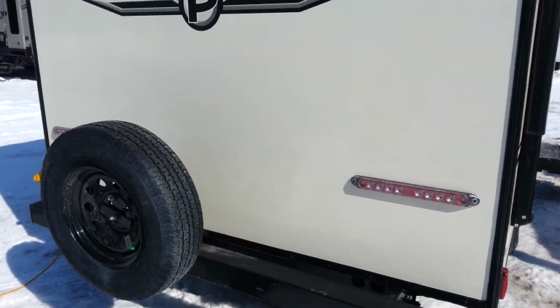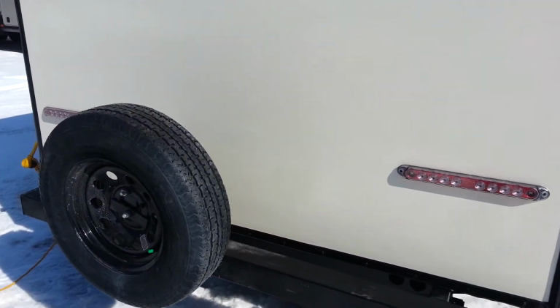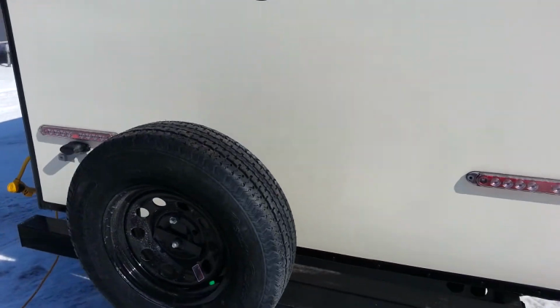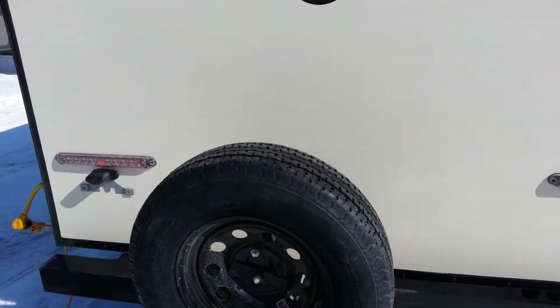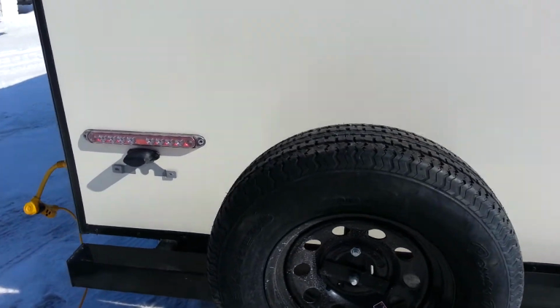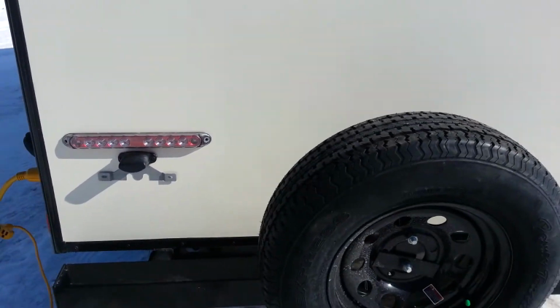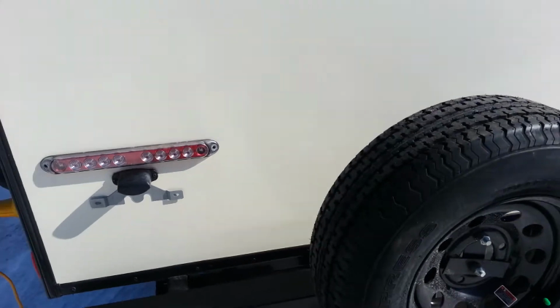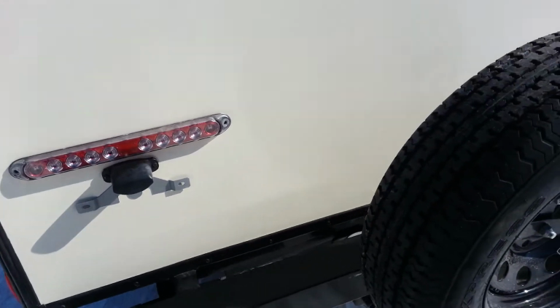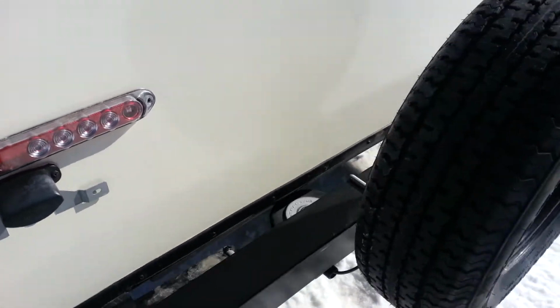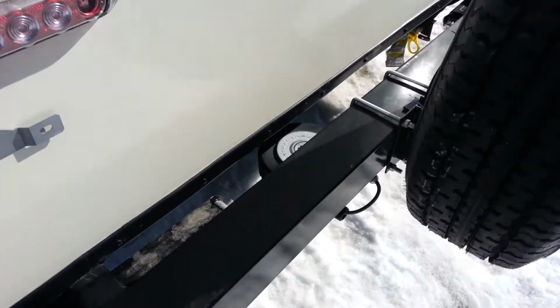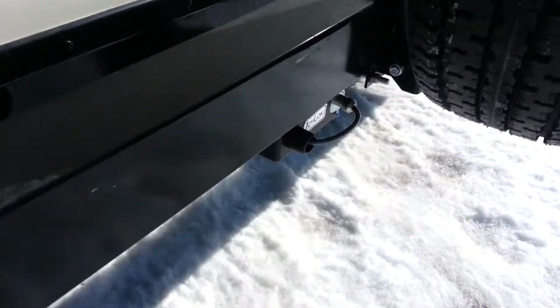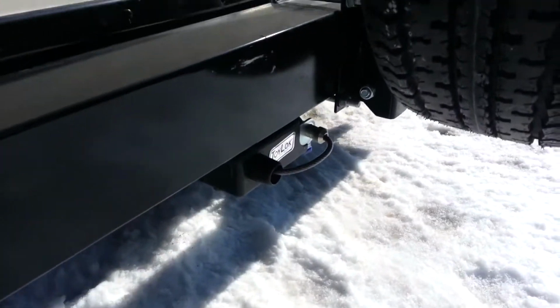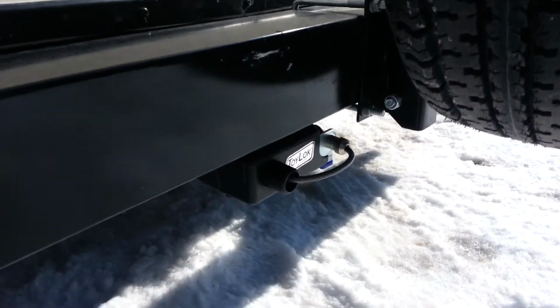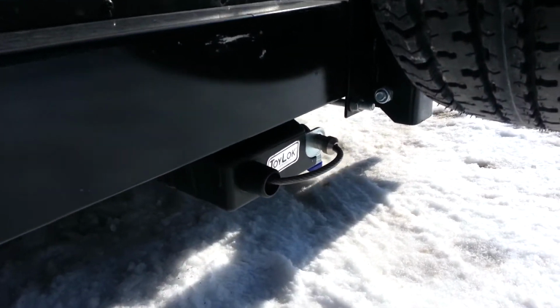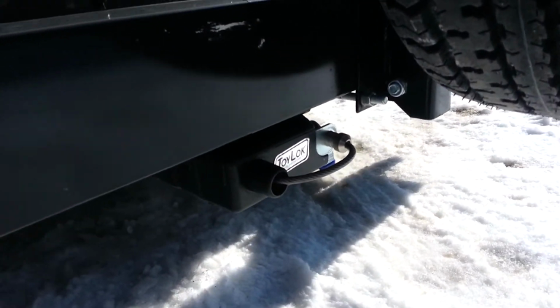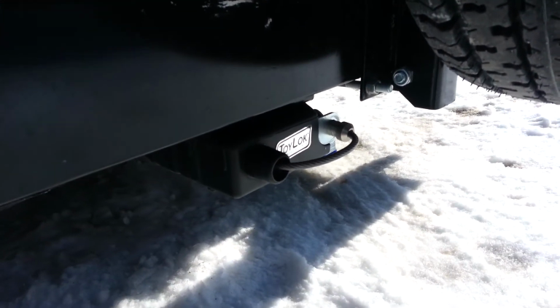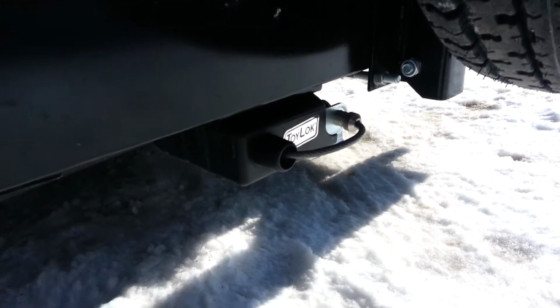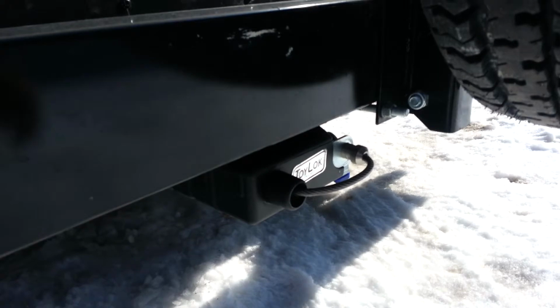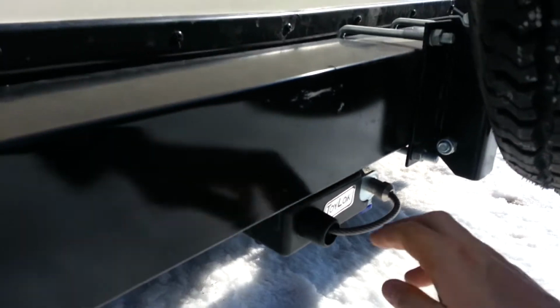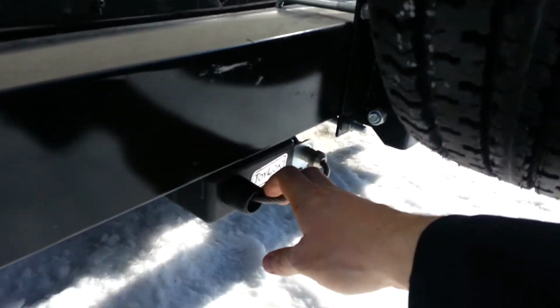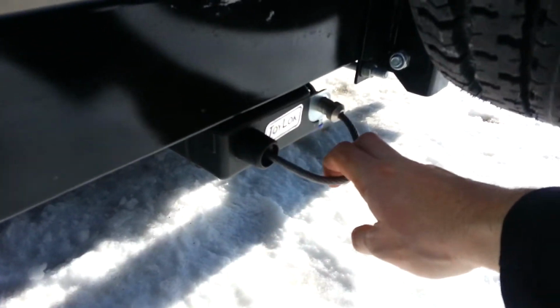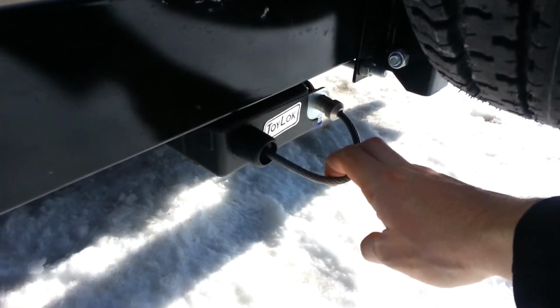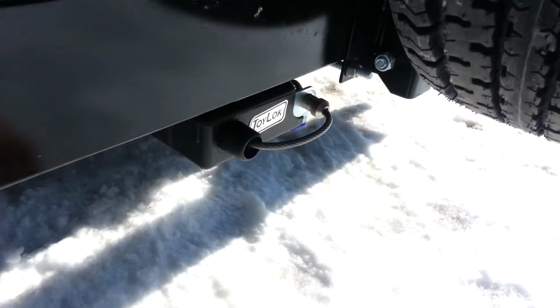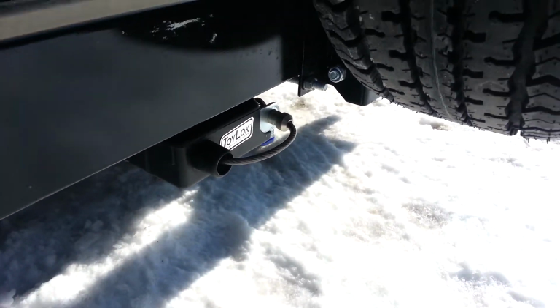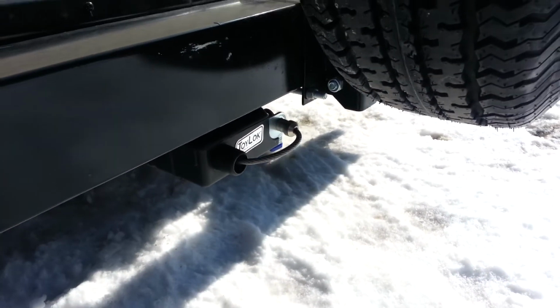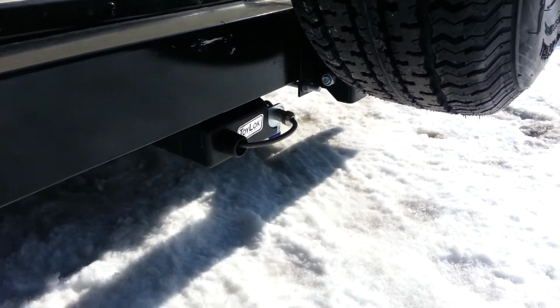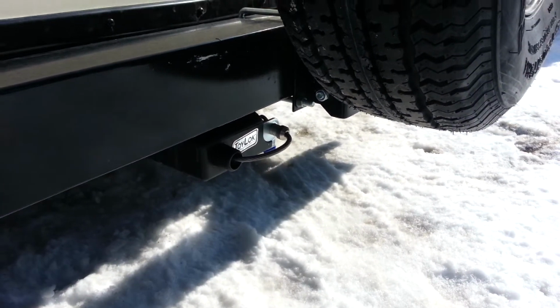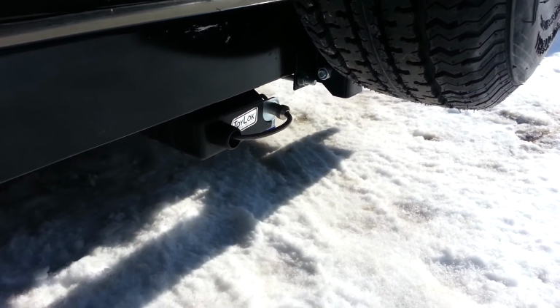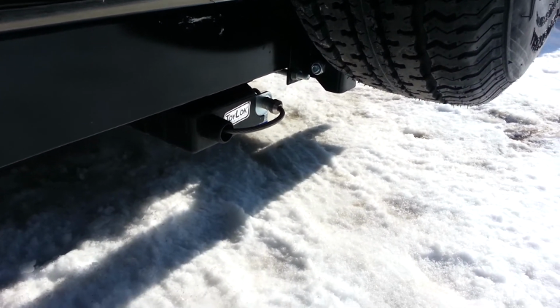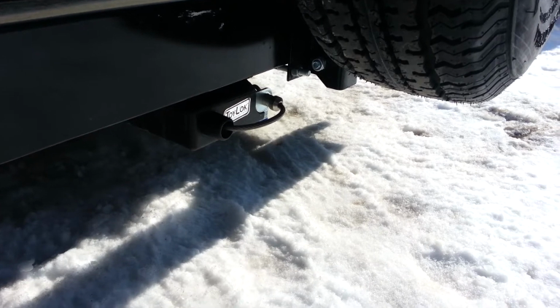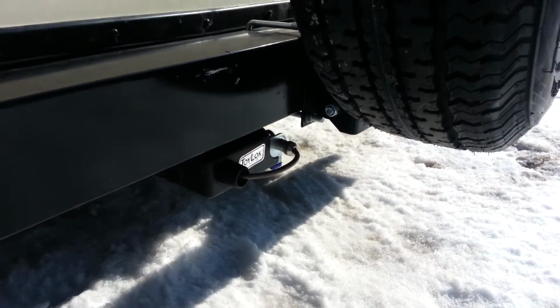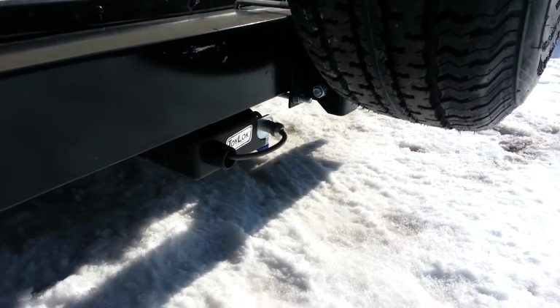Now all the Palominos feature this toy lock. Basically, you've got about 20 feet of cable that pulls out, and you can wrap it around your bikes, barbecue, or whatever it is, and lock it right to the frame of the trailer.